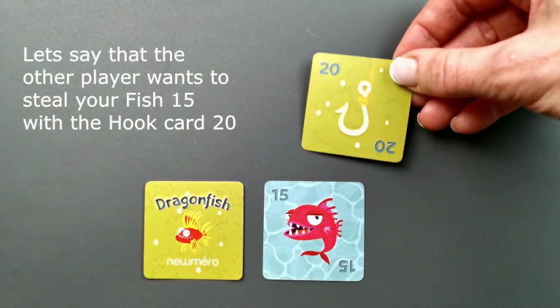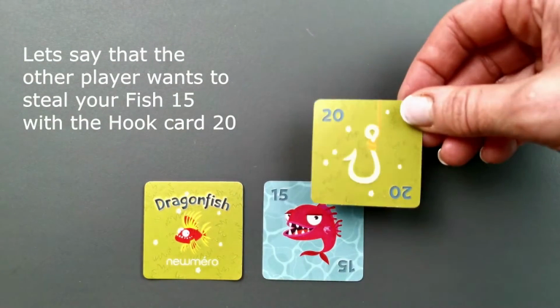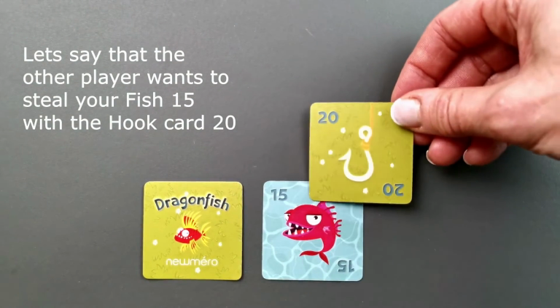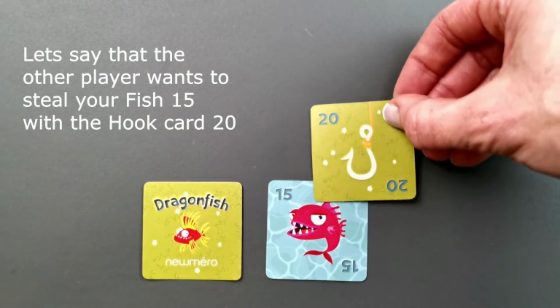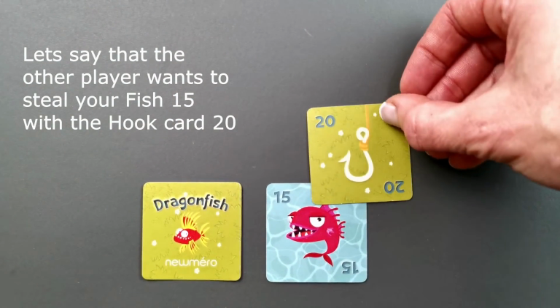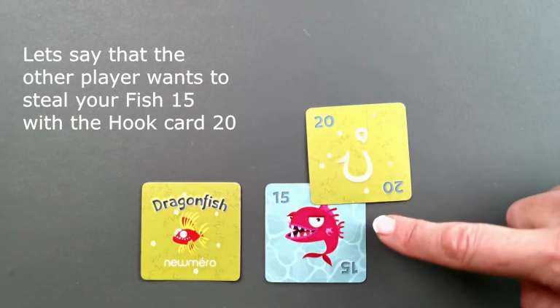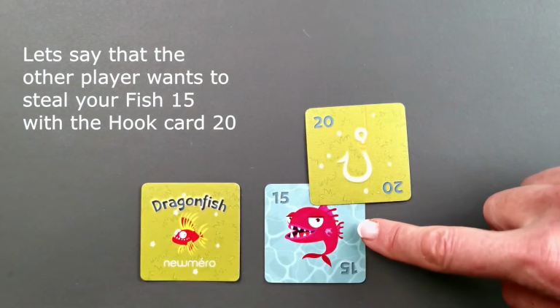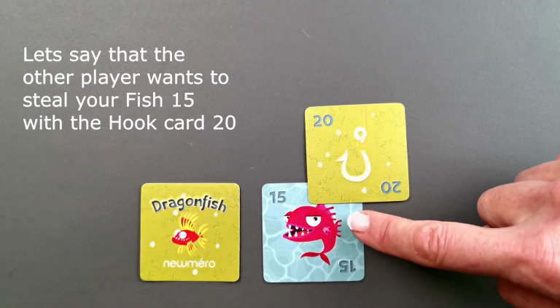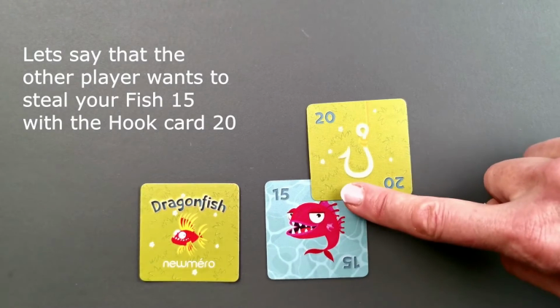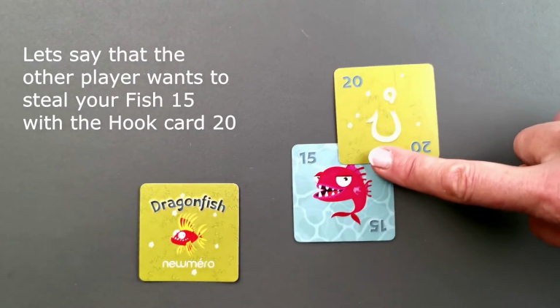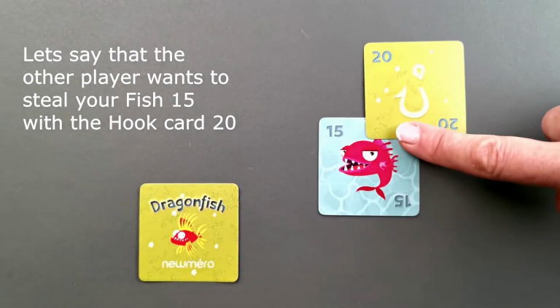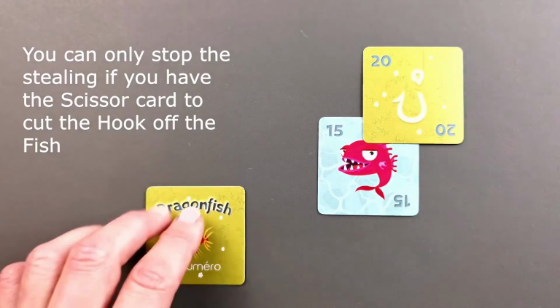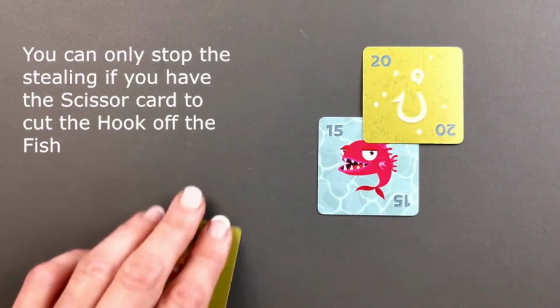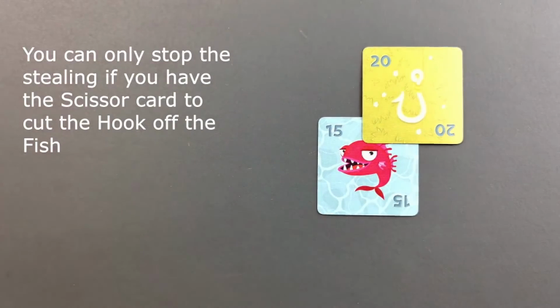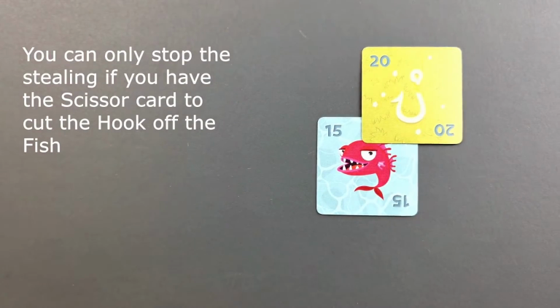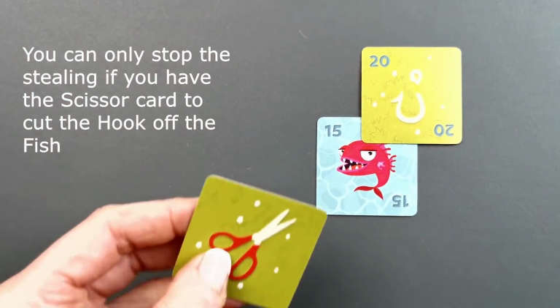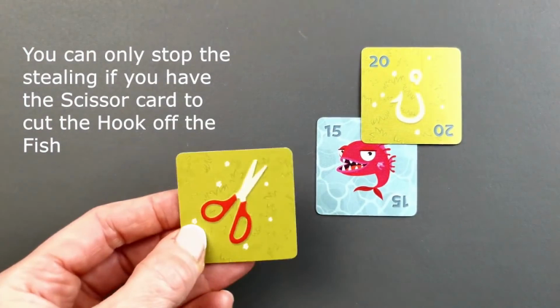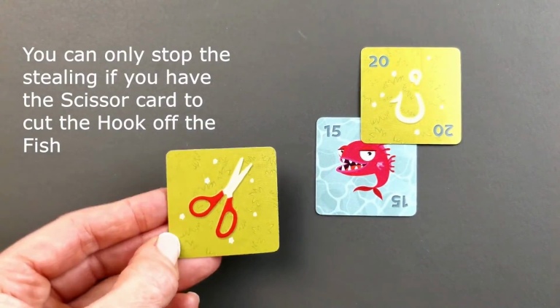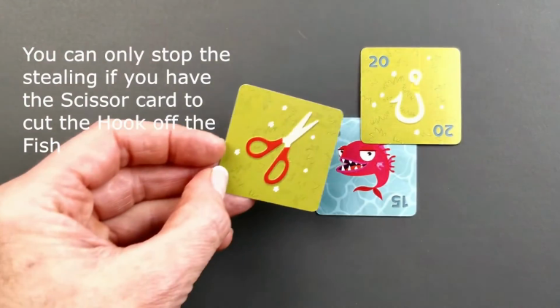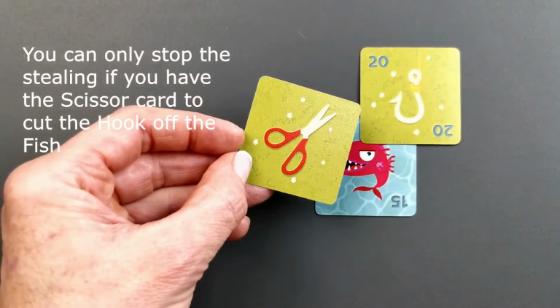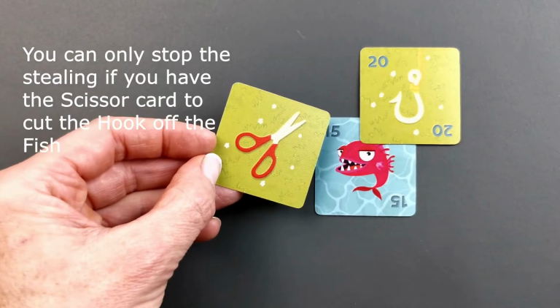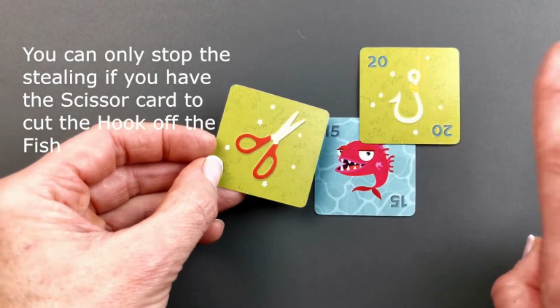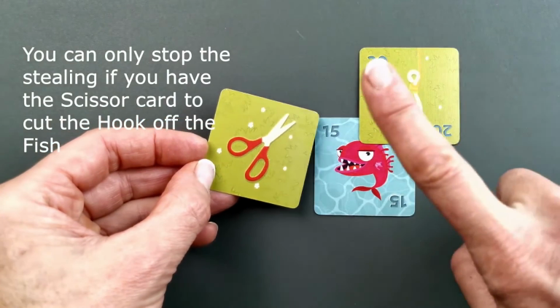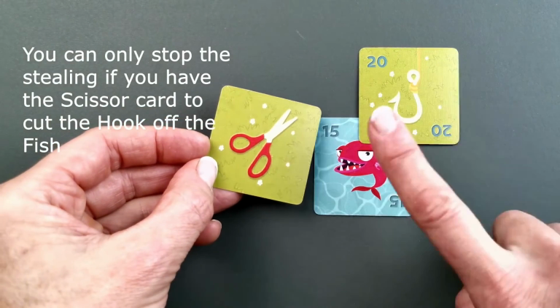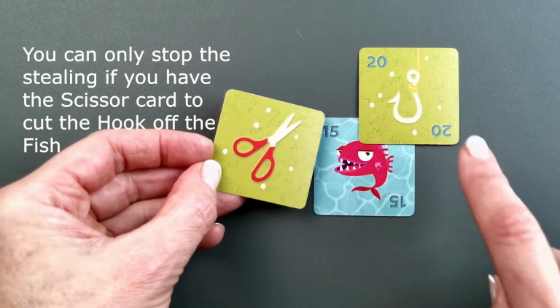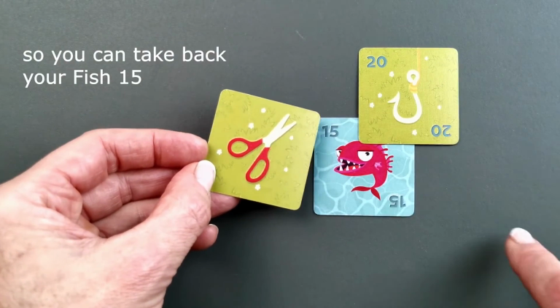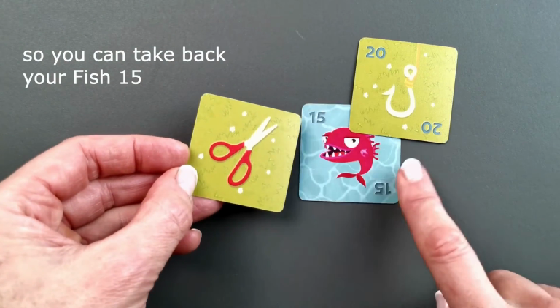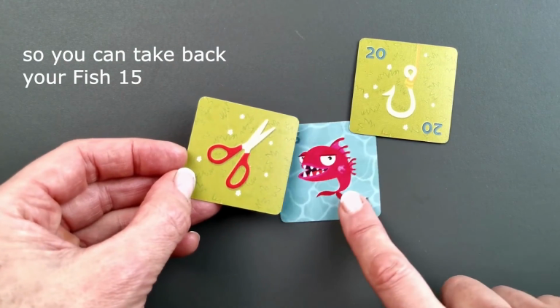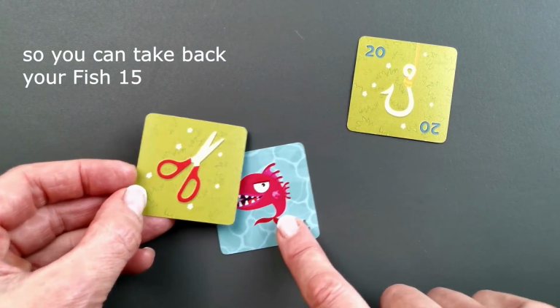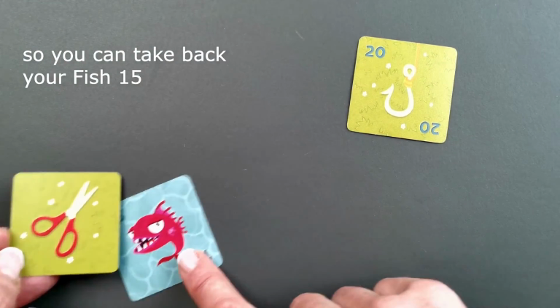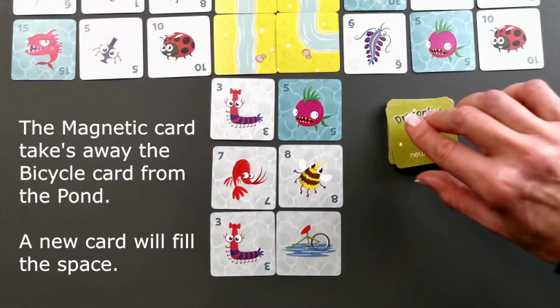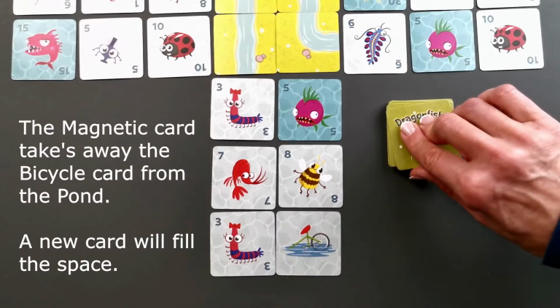If the other player wants to steal your fish 15 with the hook card 20, you can only stop the stealing if you hold a scissor card to cut the hook off the fish. So you can take back your fish 15.